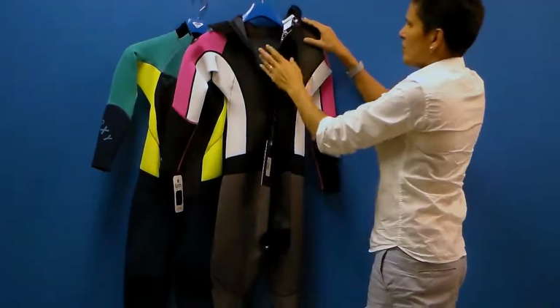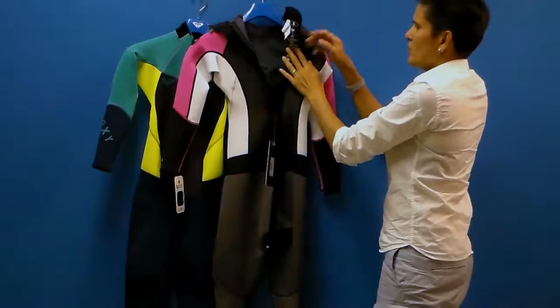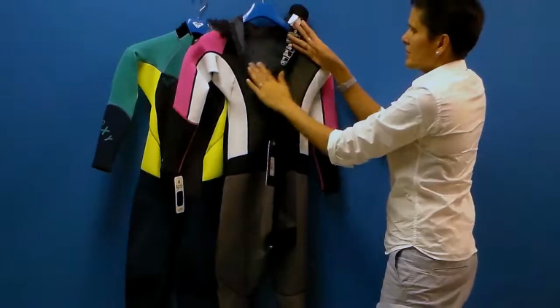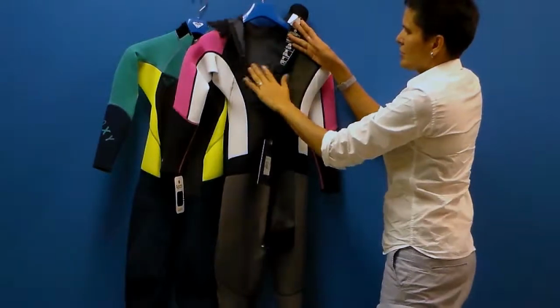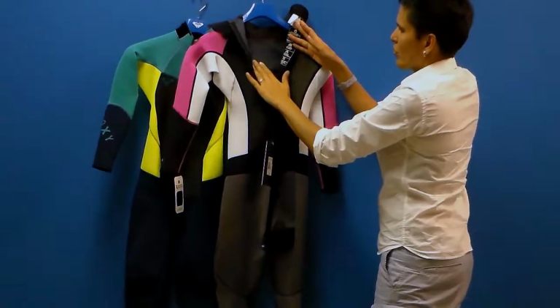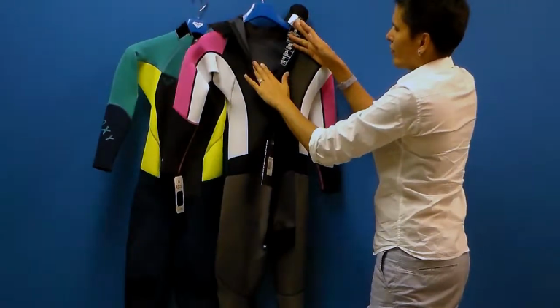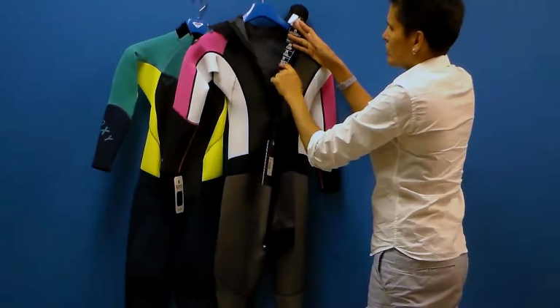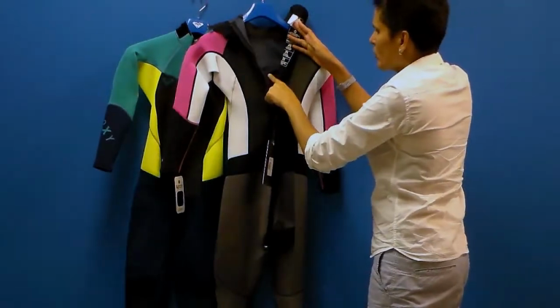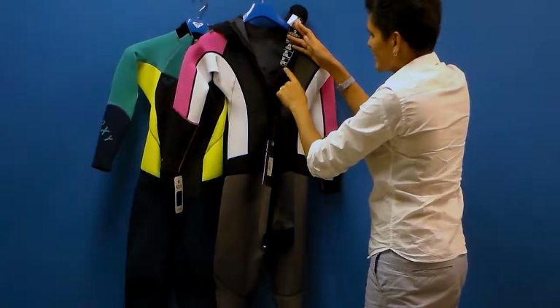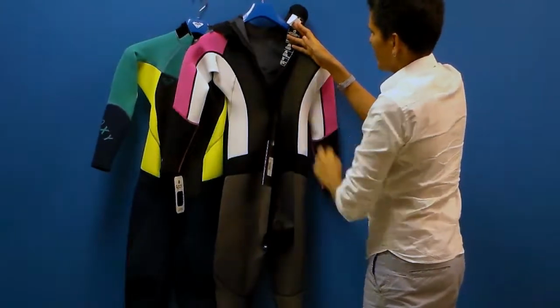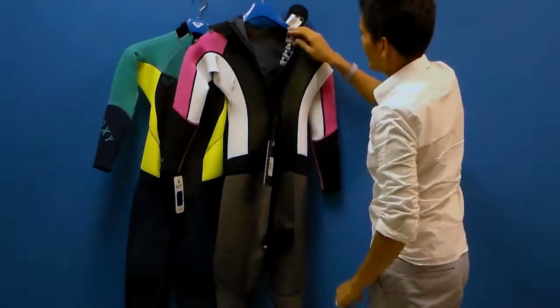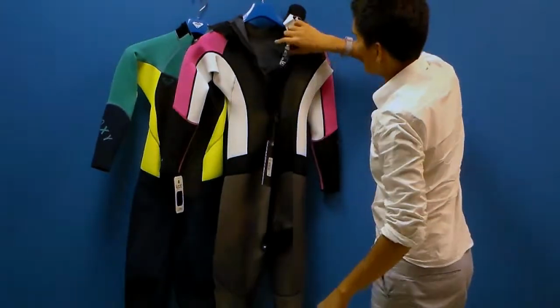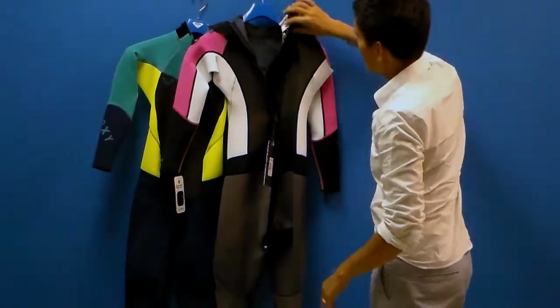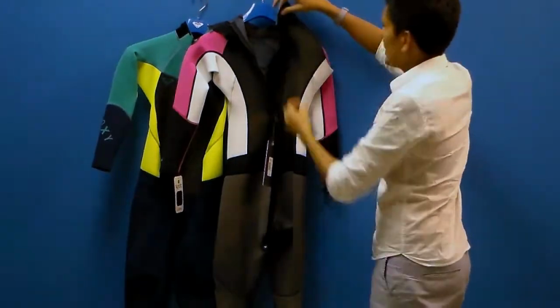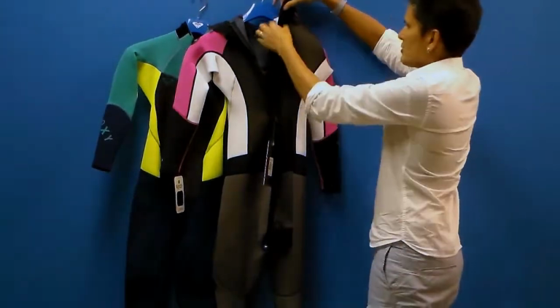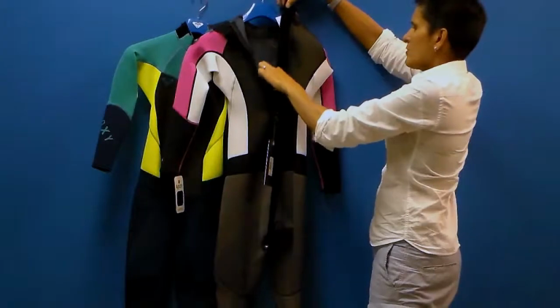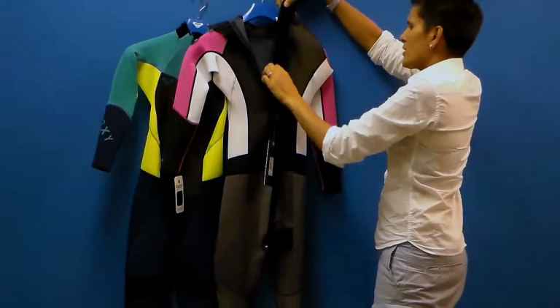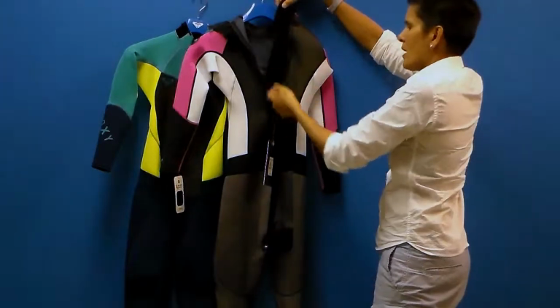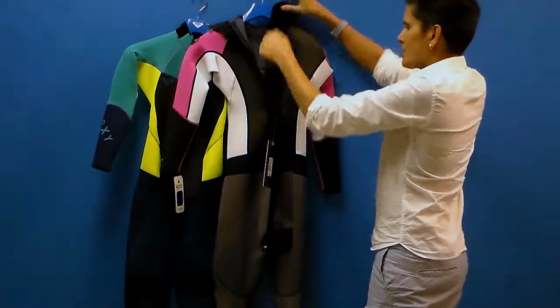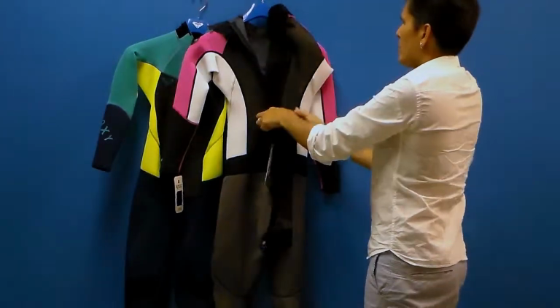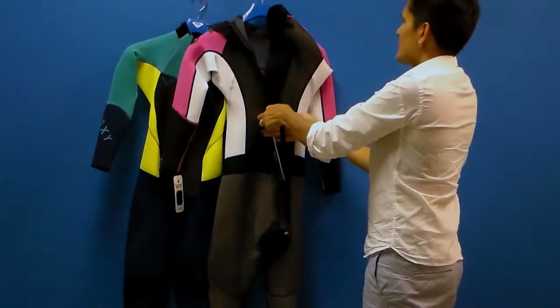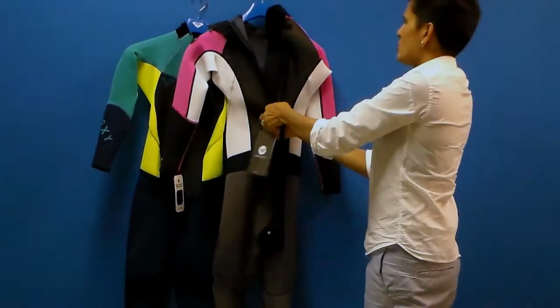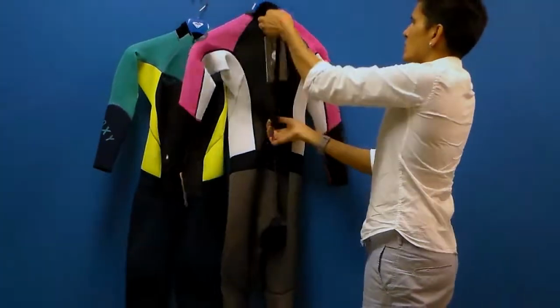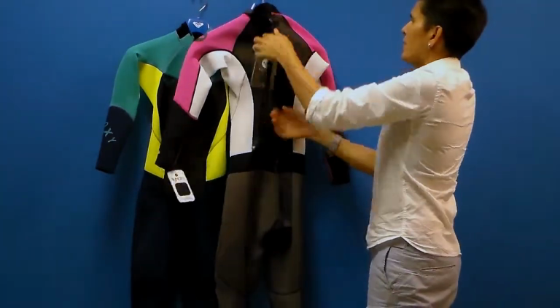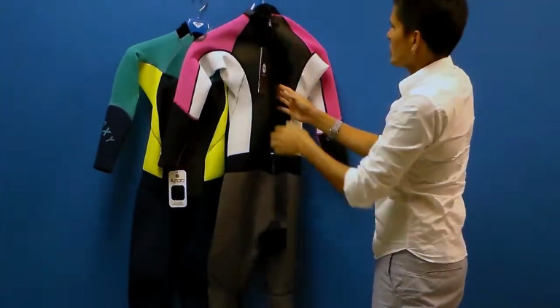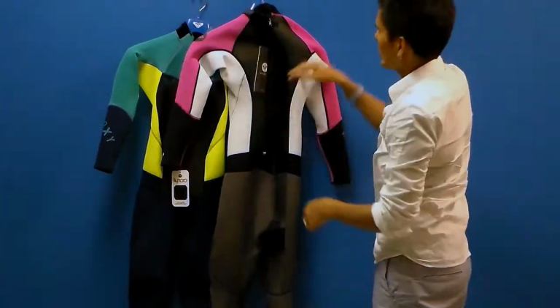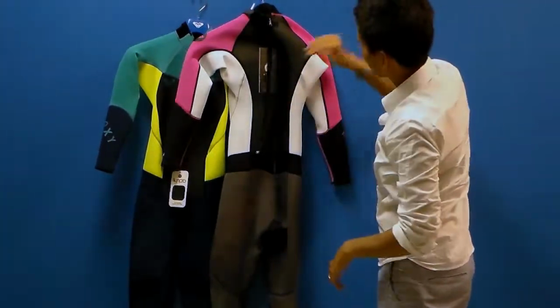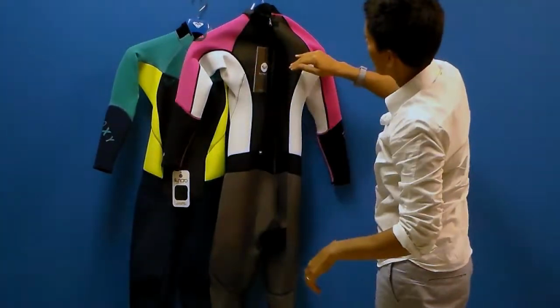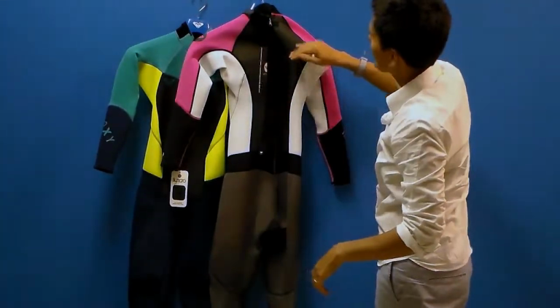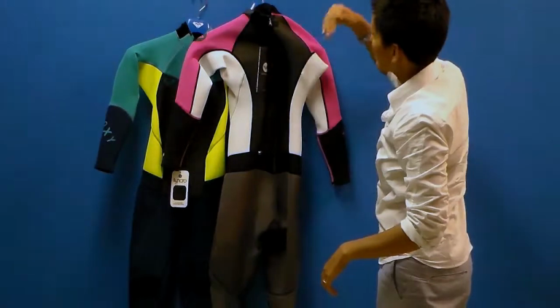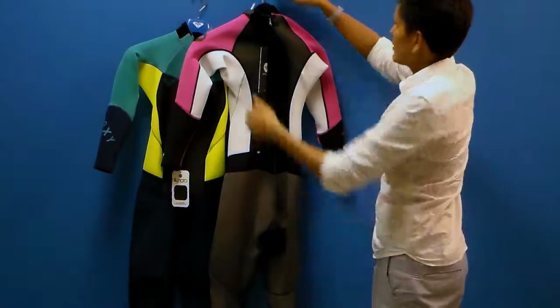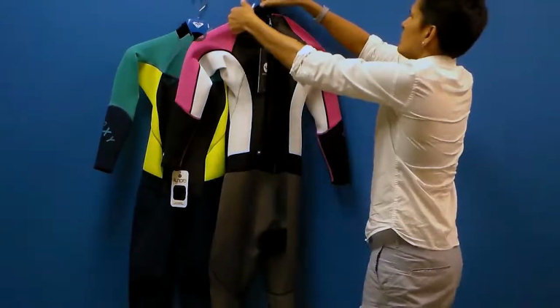From this view, you can see that stitching all the way through. It's a durable and breathable seam — the Flatlock. This piece of neoprene is behind the zipper, which gives you some lumbar protection and also helps prevent water from flushing into the suit.